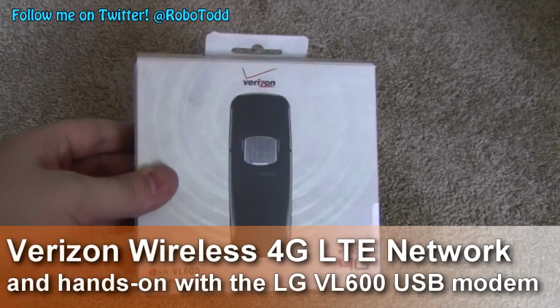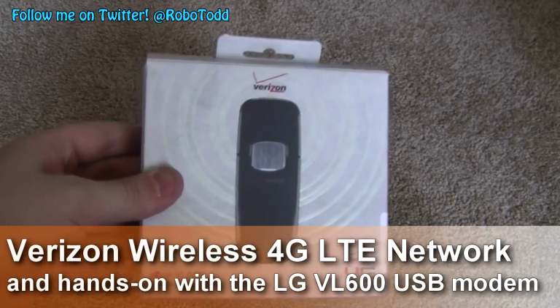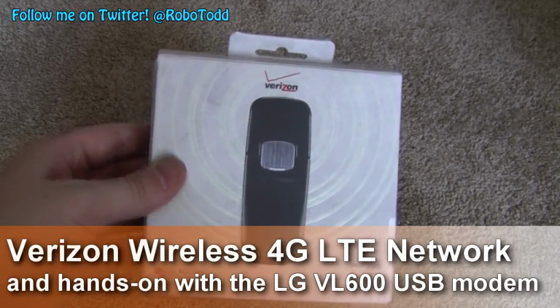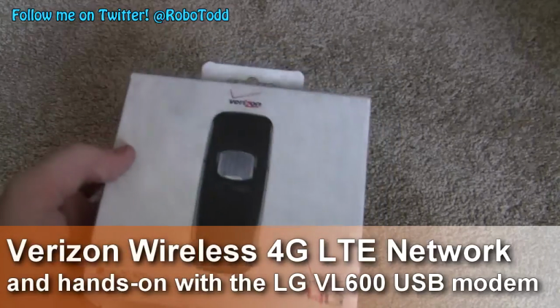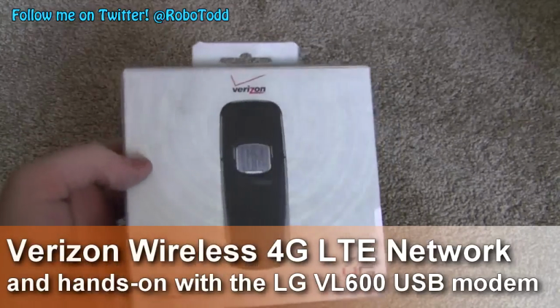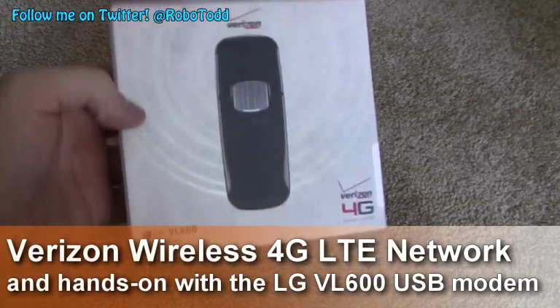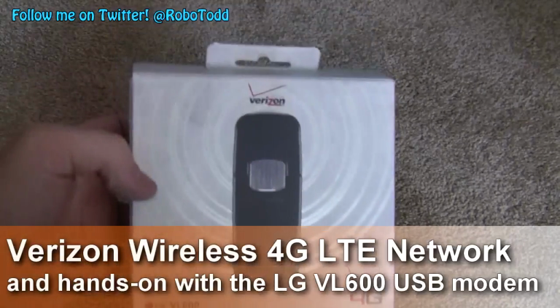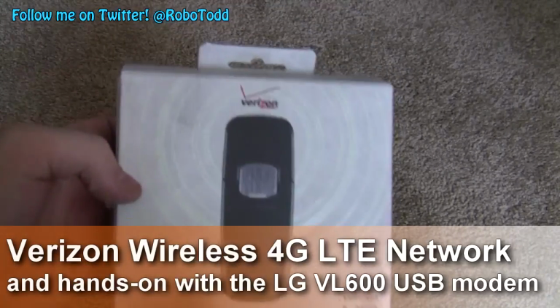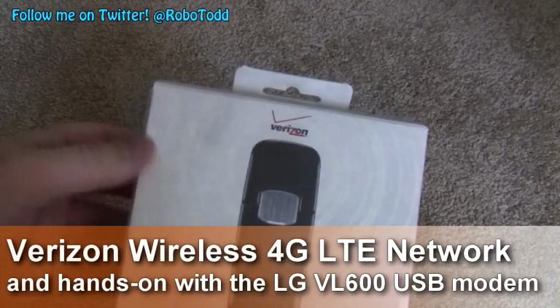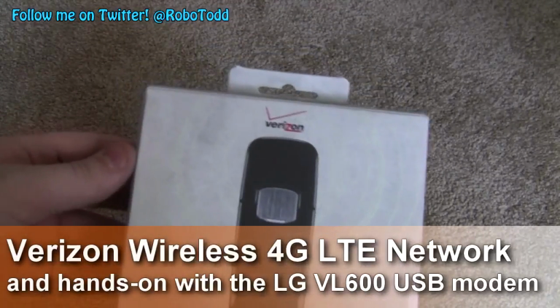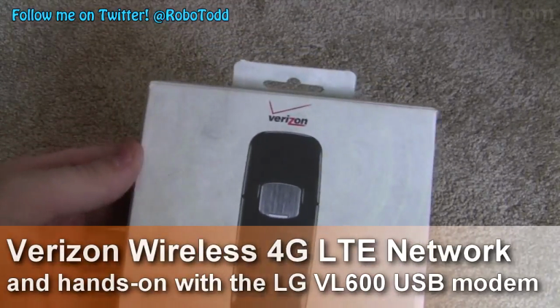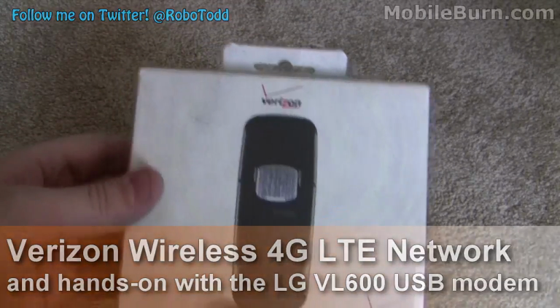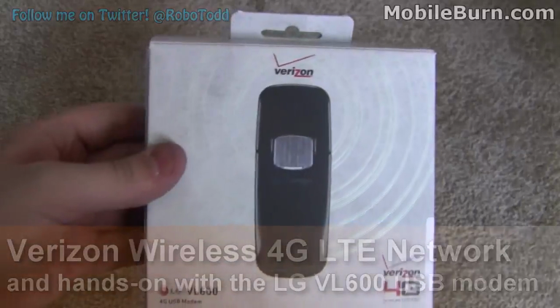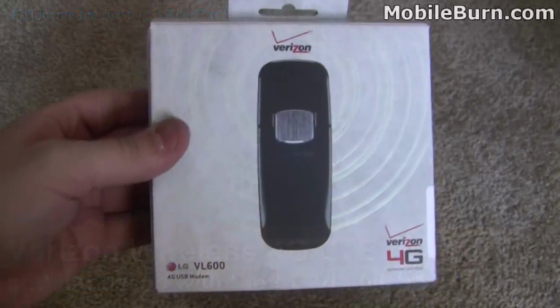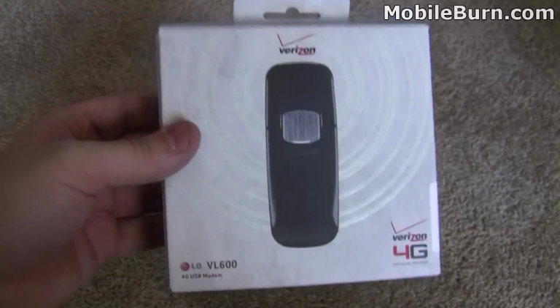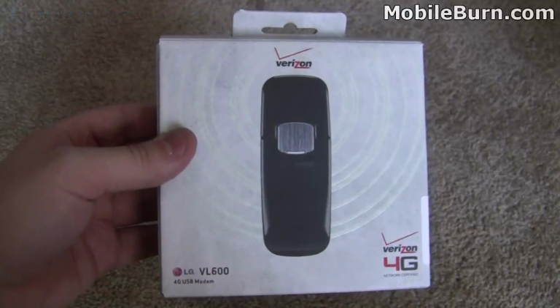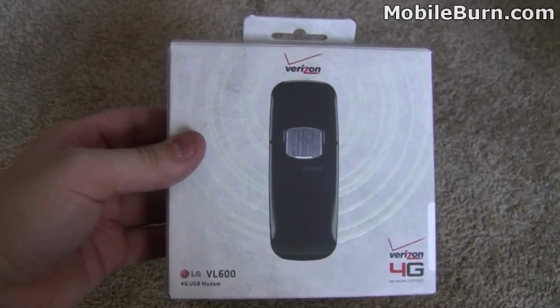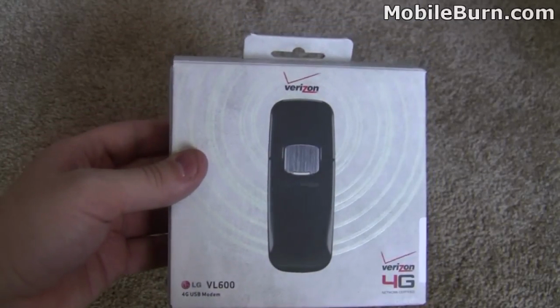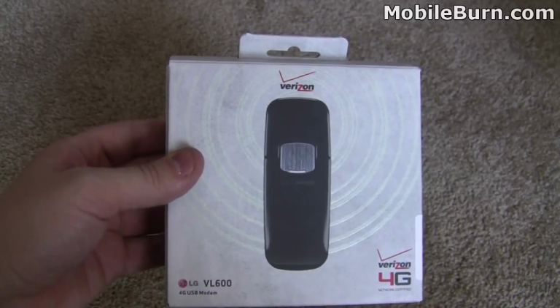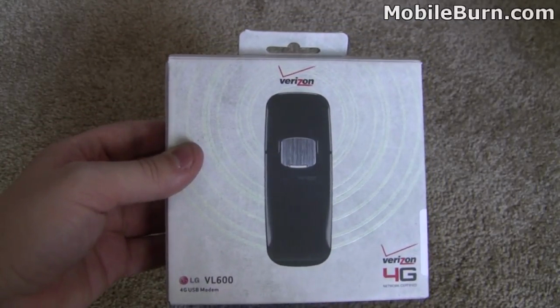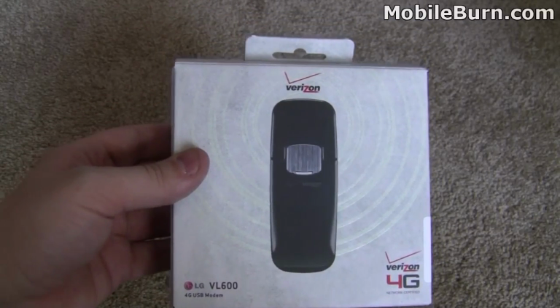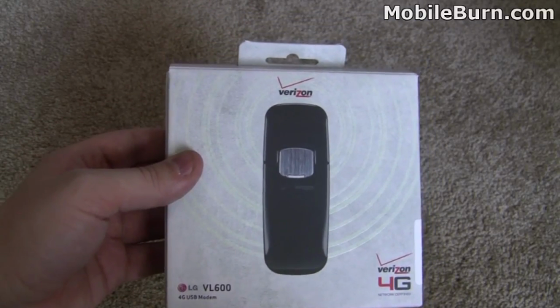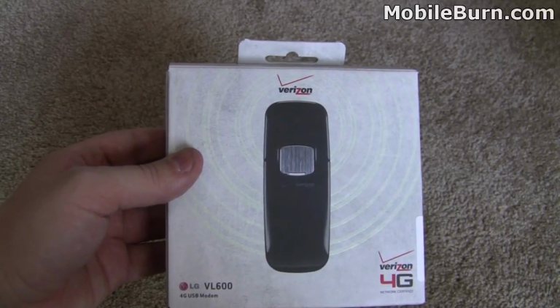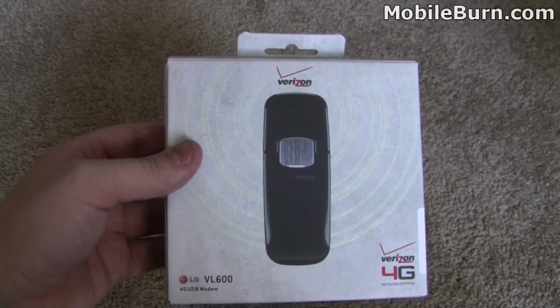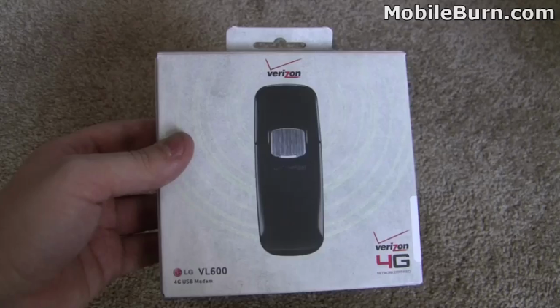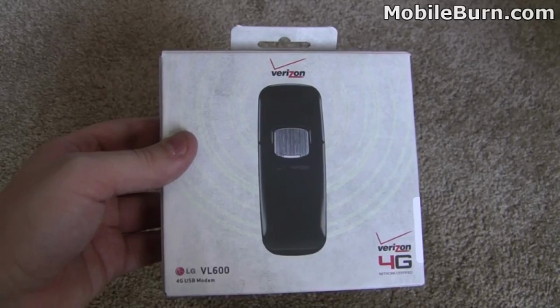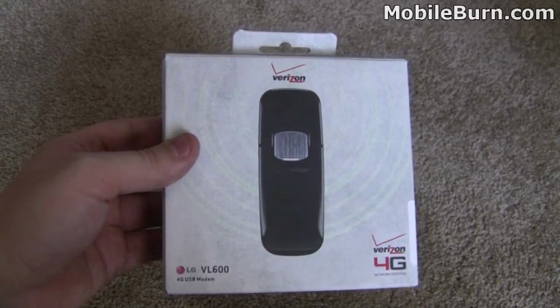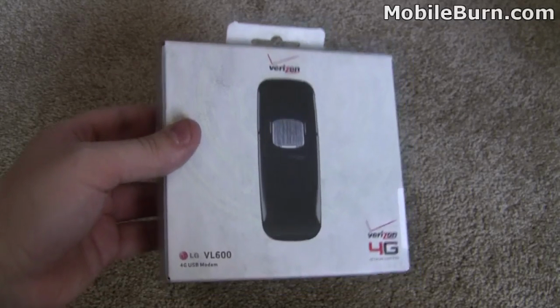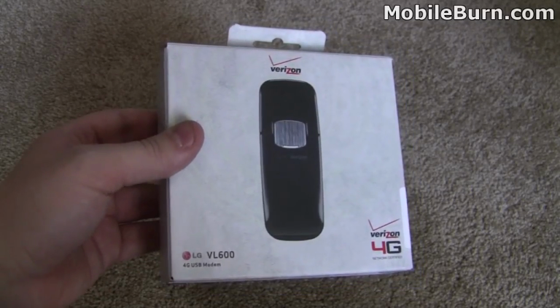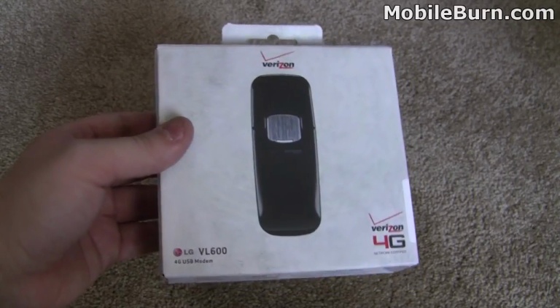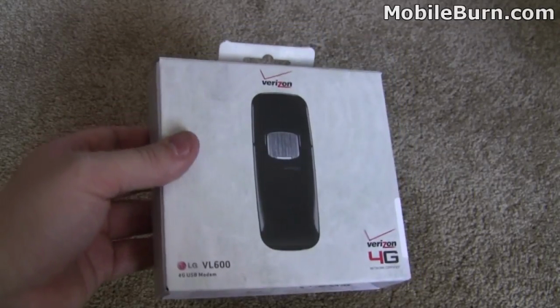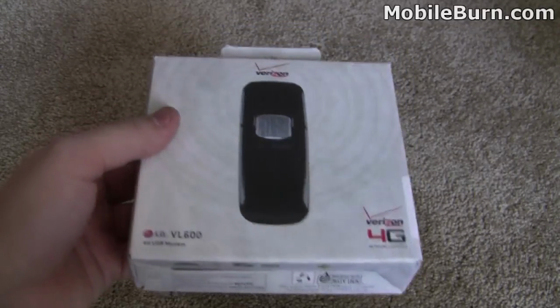Hey everyone, this is Todd Hazelton with MobileBurn.com. It's an exciting day for us — we're checking out Verizon's new 4G LTE network, and we're using one of the newest devices, and actually the only one right now that will run on it: the LG VL600. Pantec has one coming out shortly after this too.